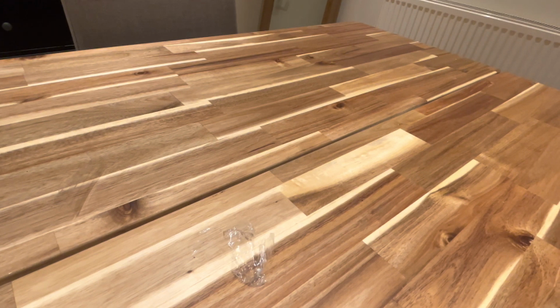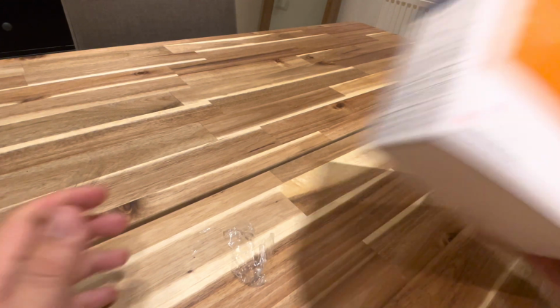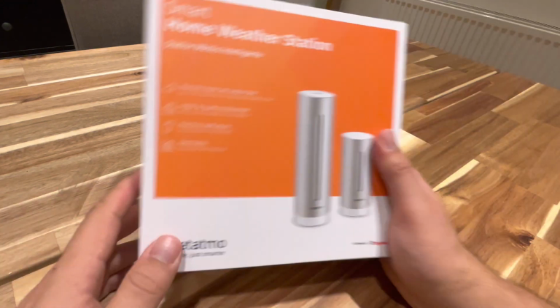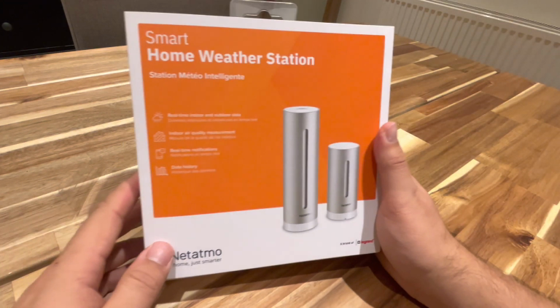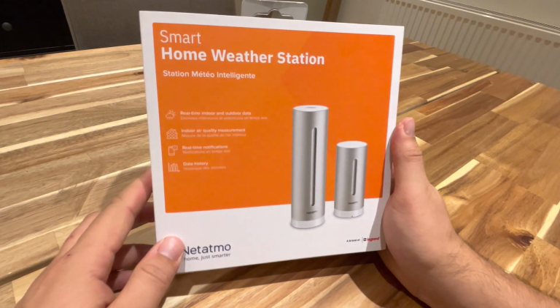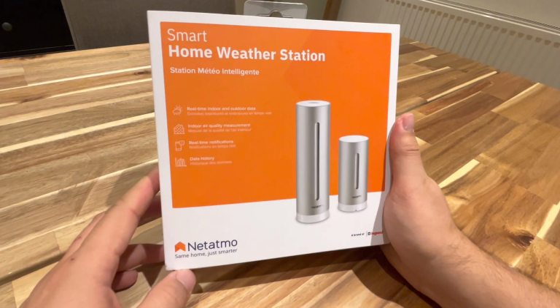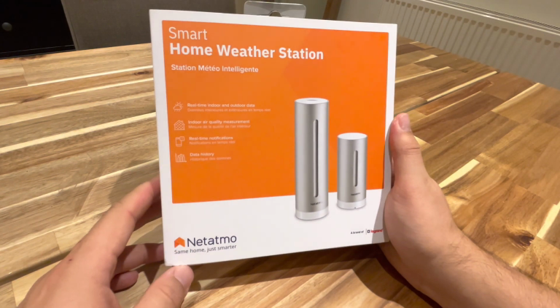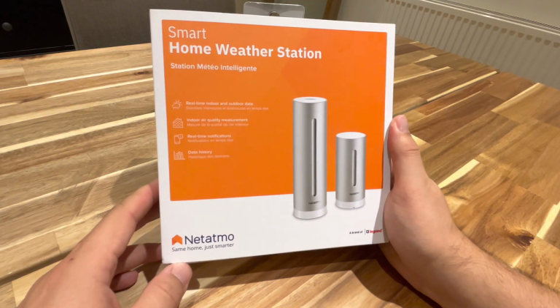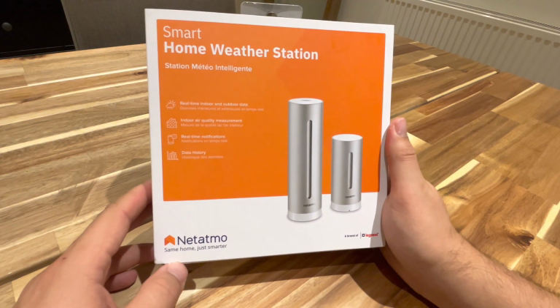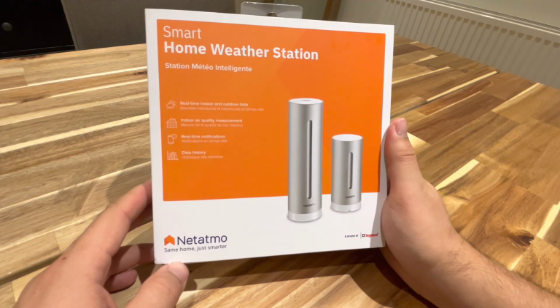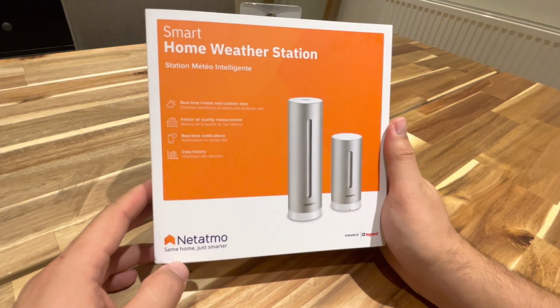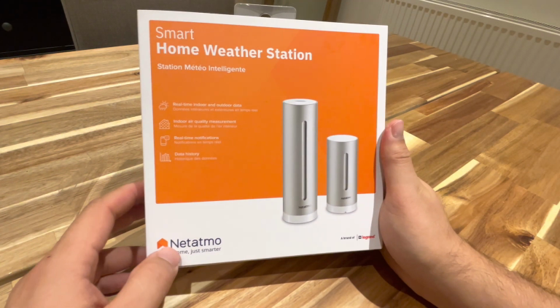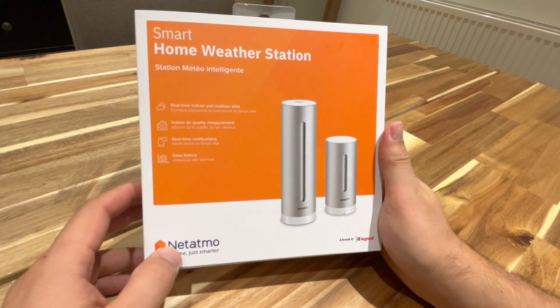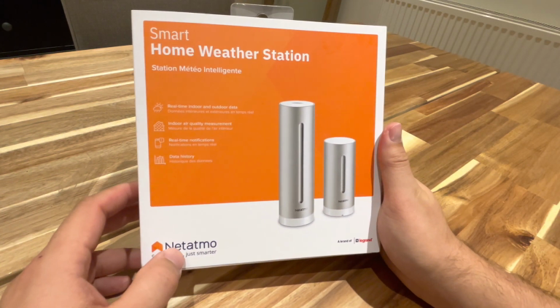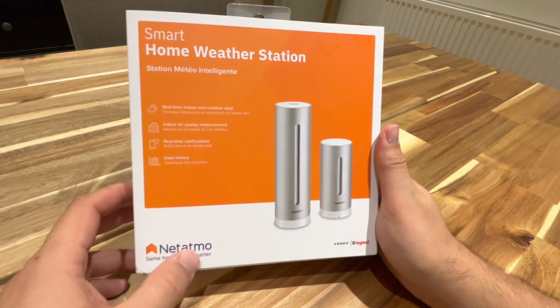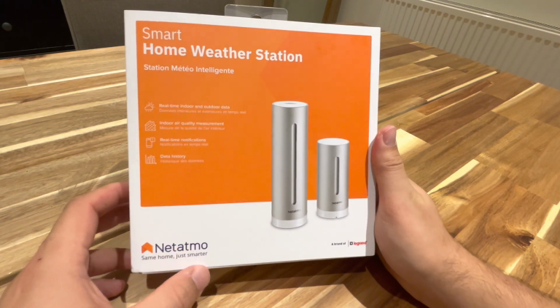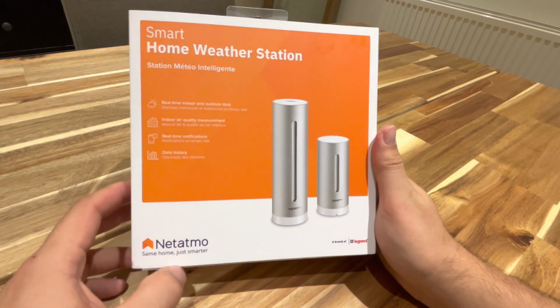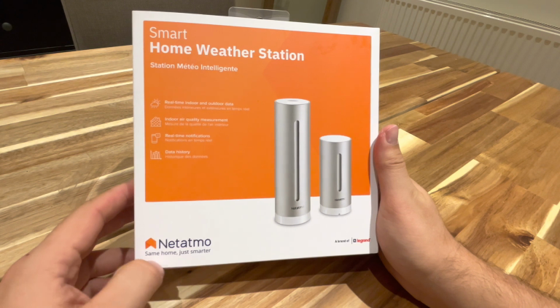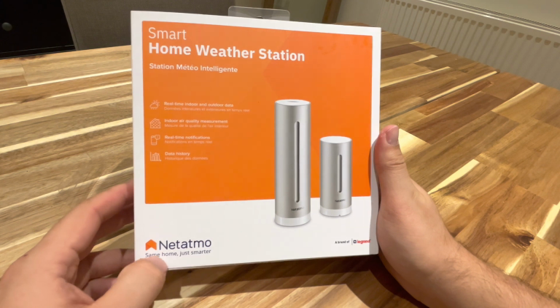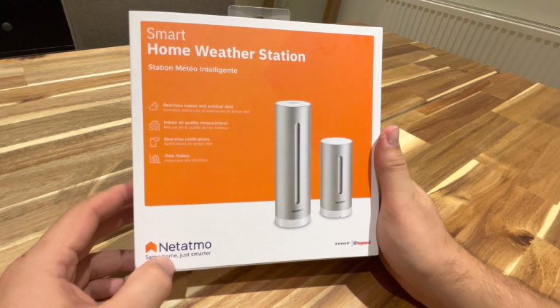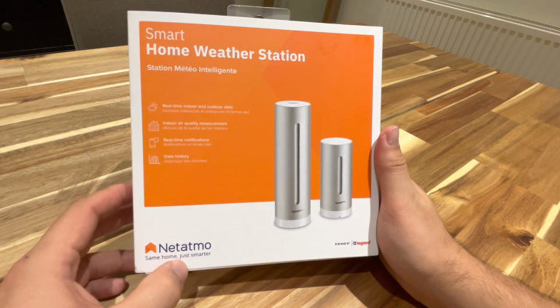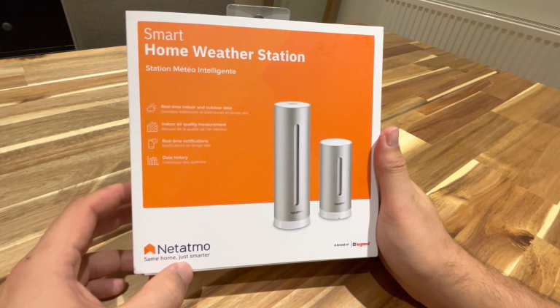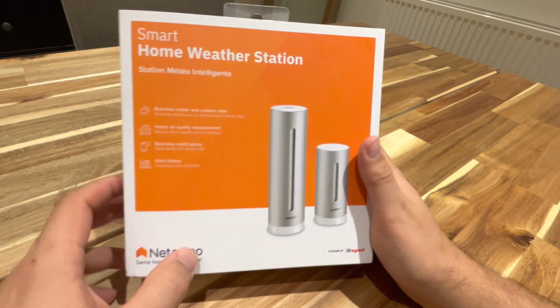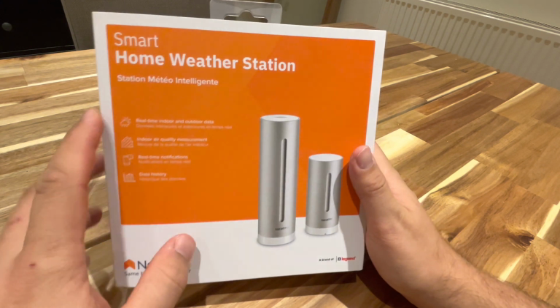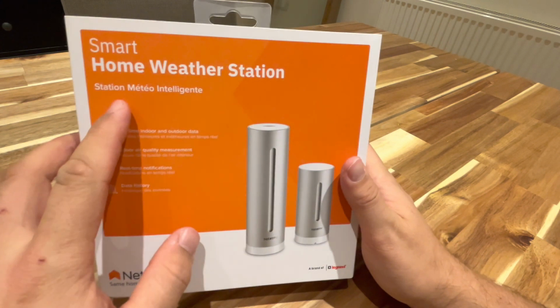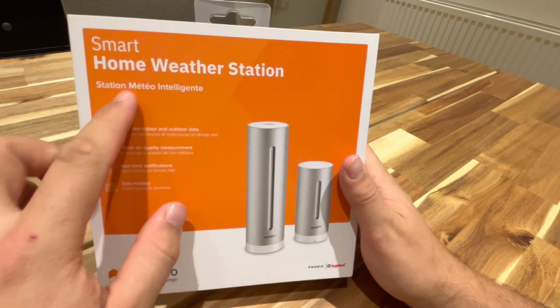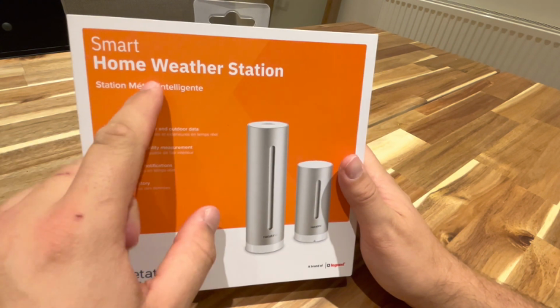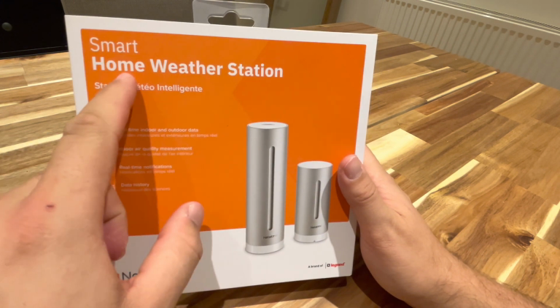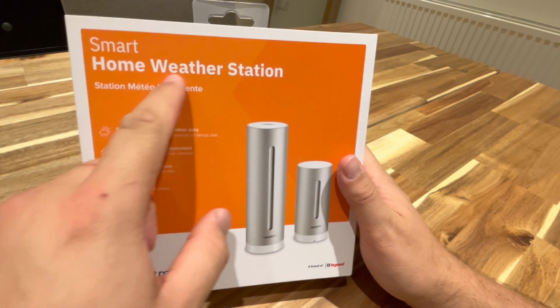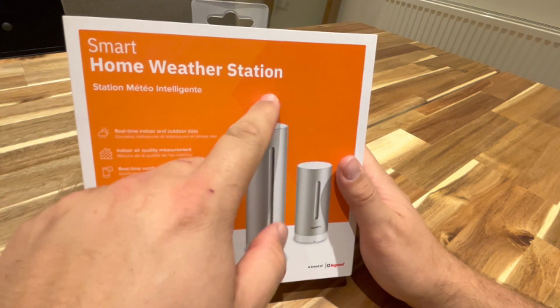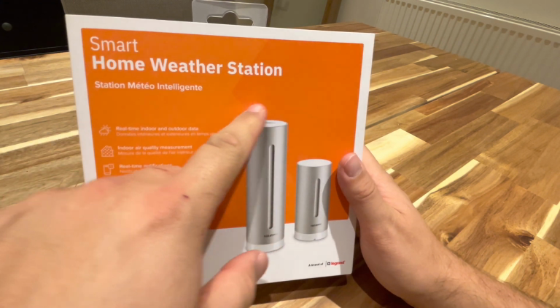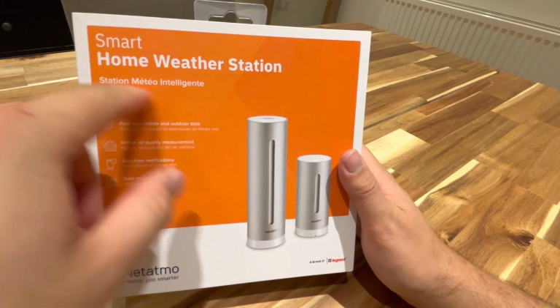Hey, what's up guys? So today we're going to be unboxing the Netatmo smart home weather station.